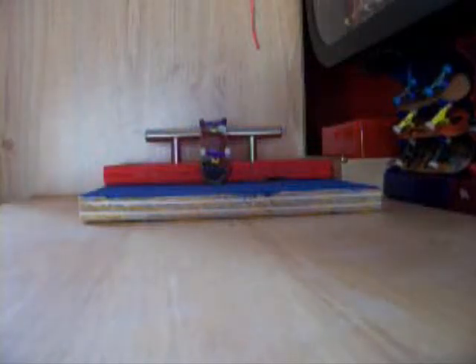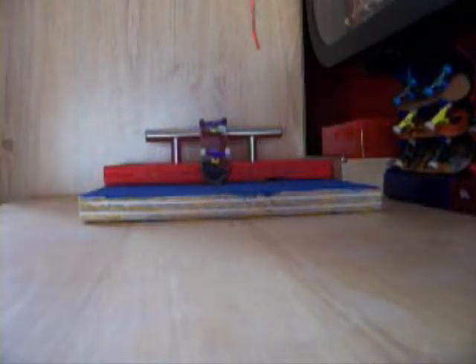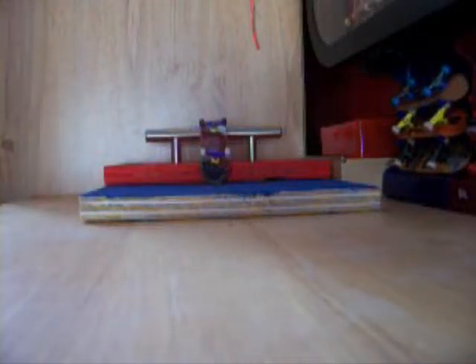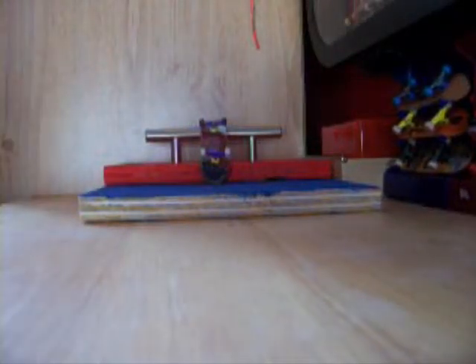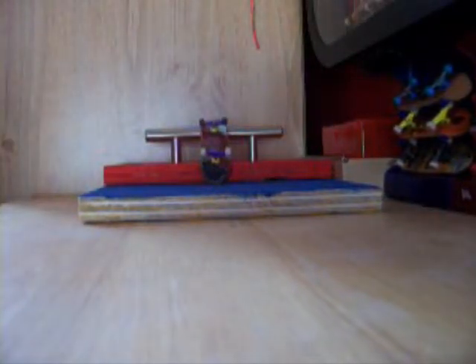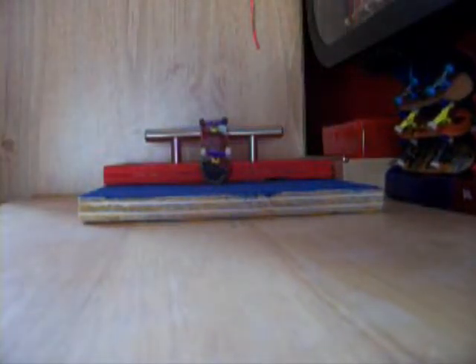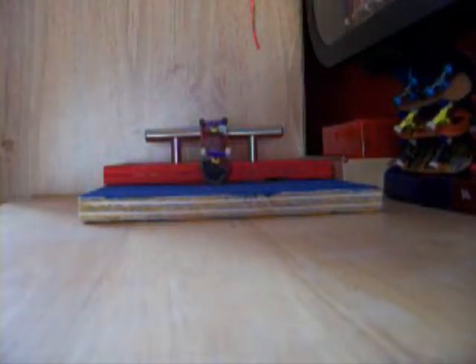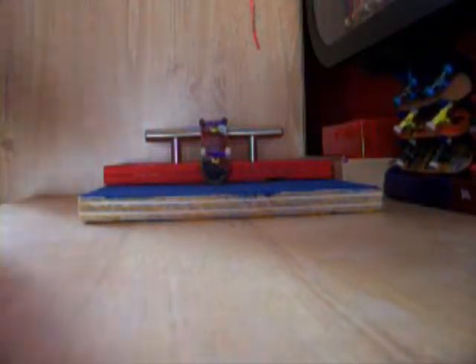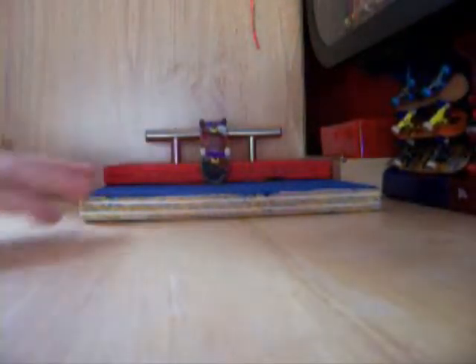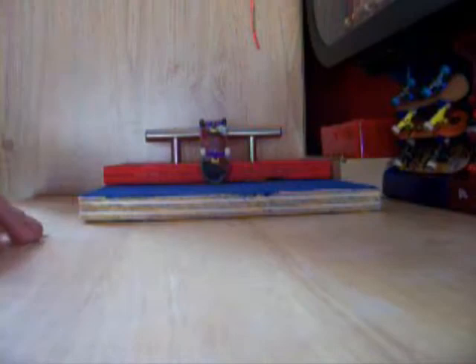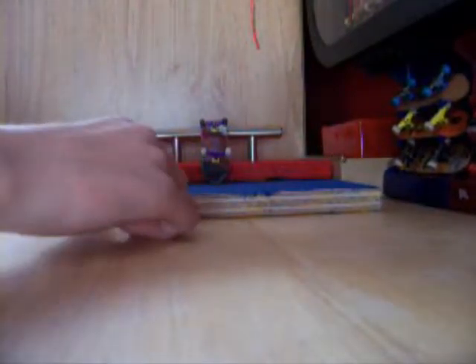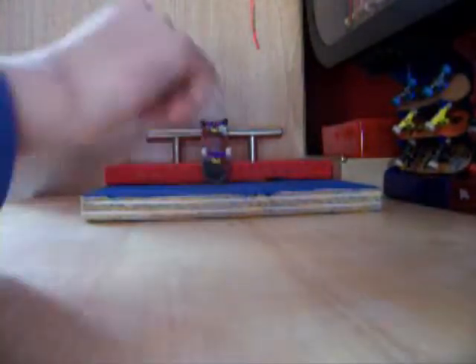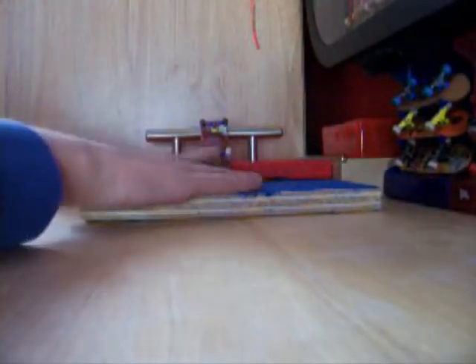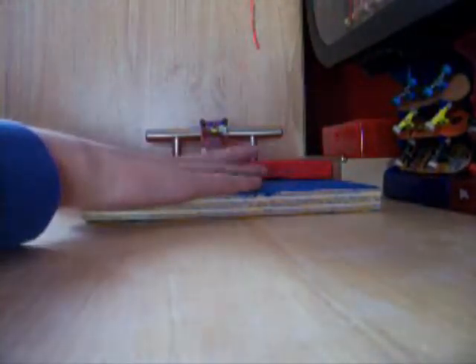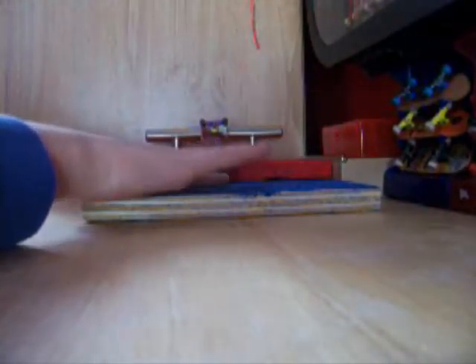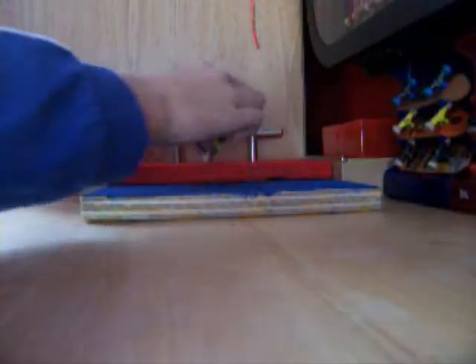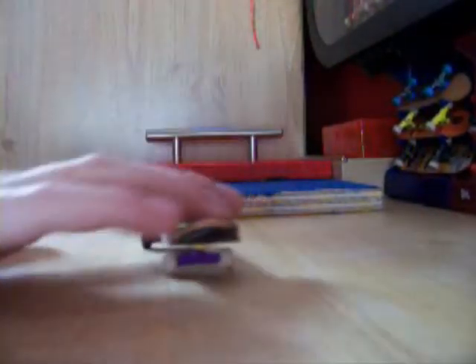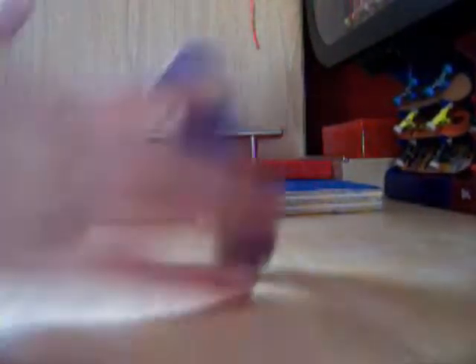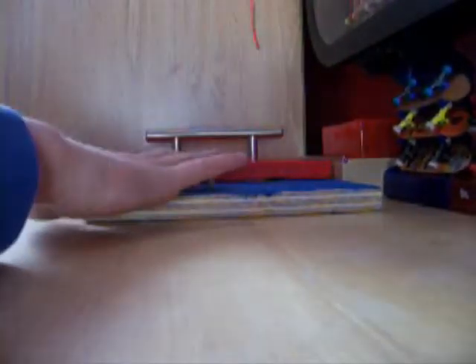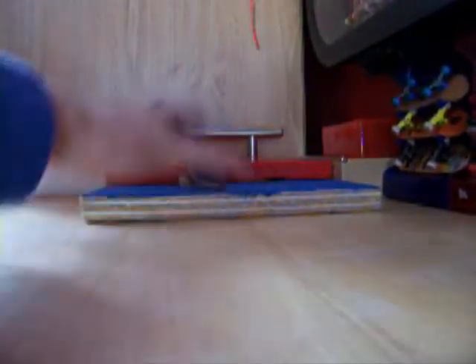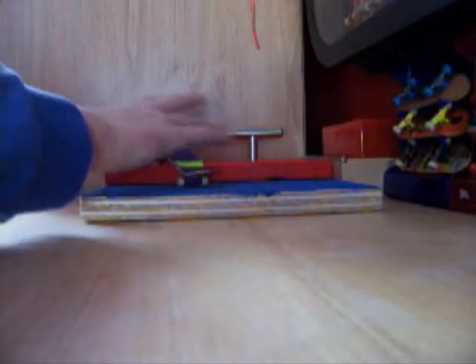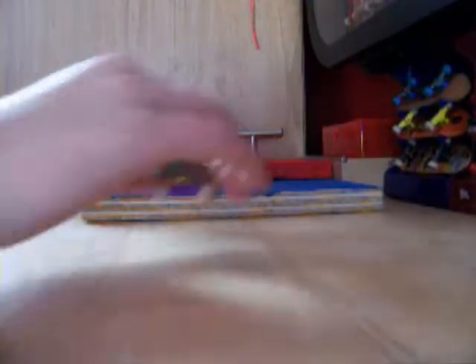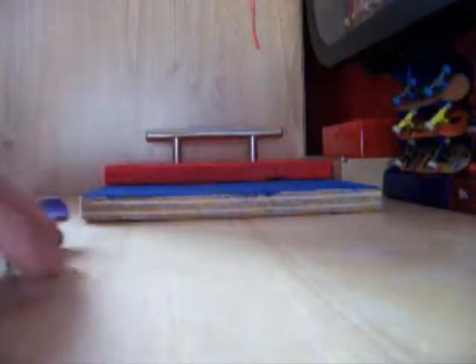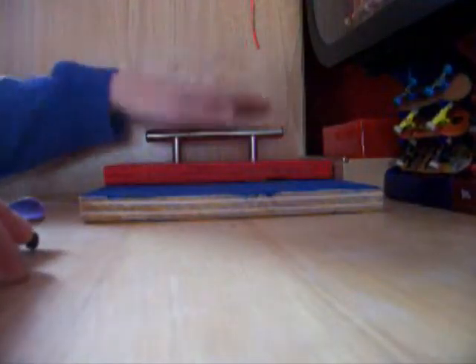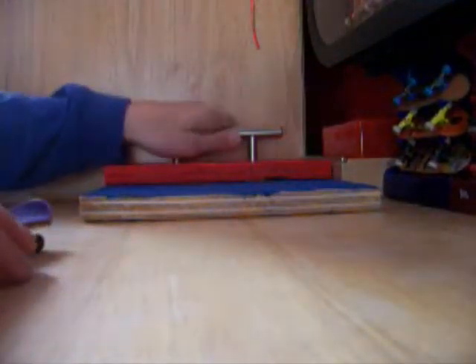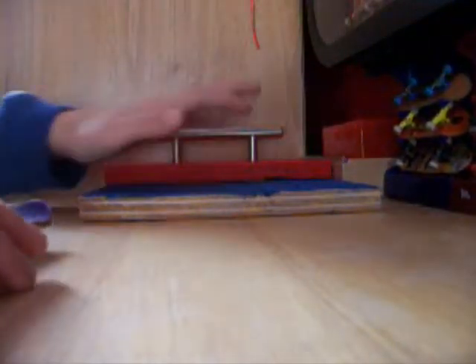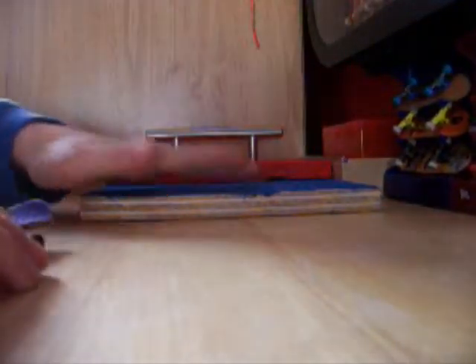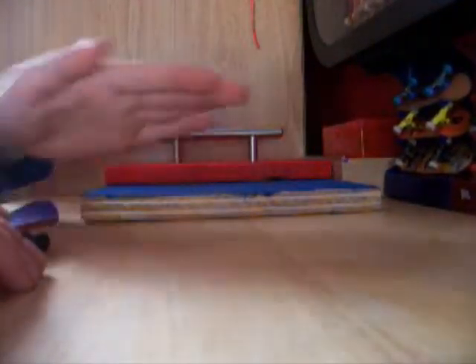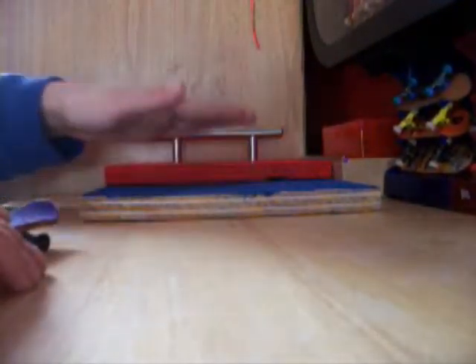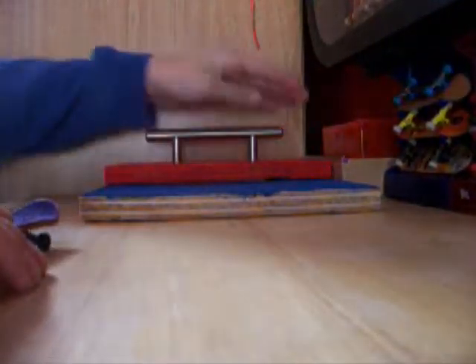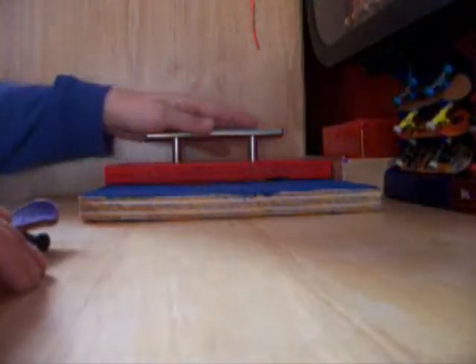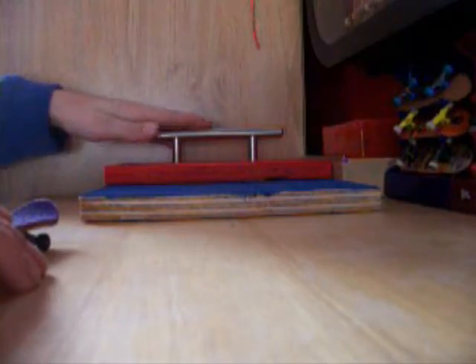Hey guys, it's FlickChicksFreak73 here, and today — well, last night I got a new obstacle. It's like a ledge and an opium on top of the blind rail.